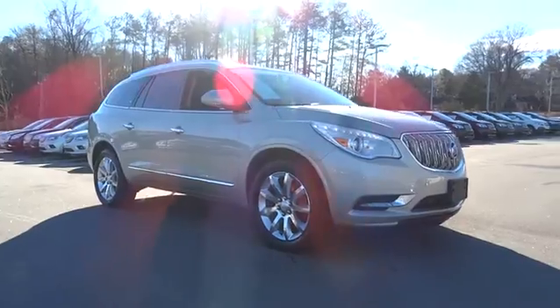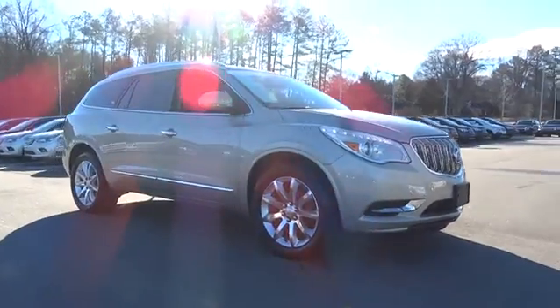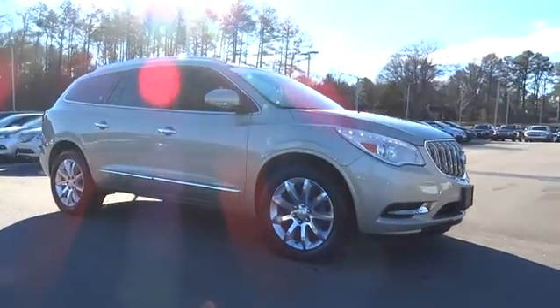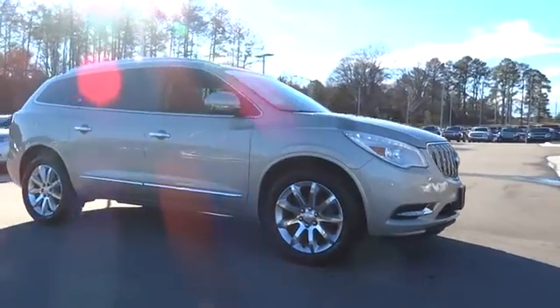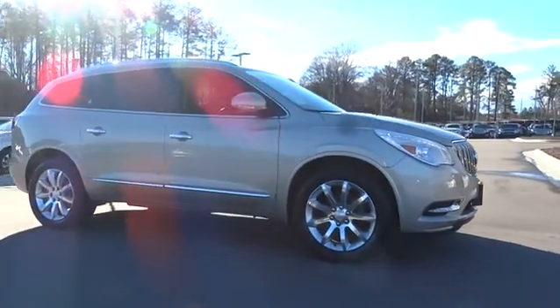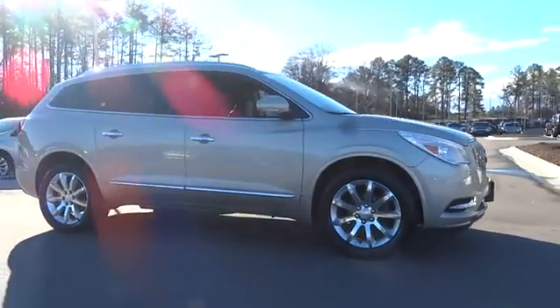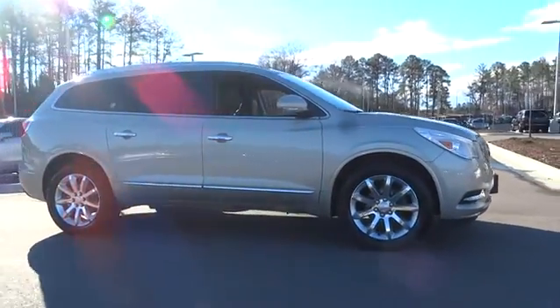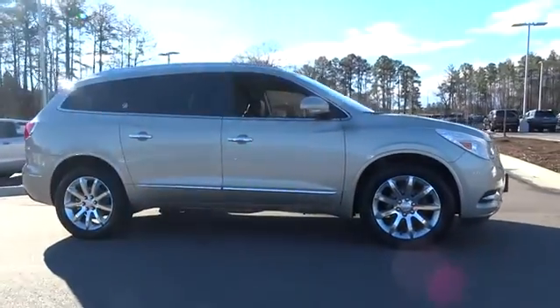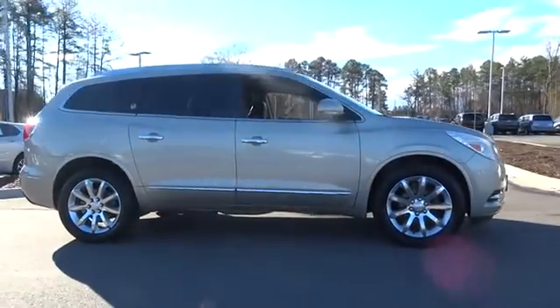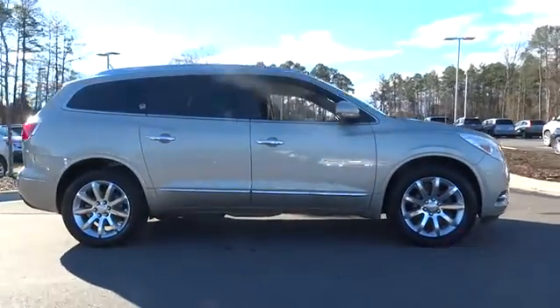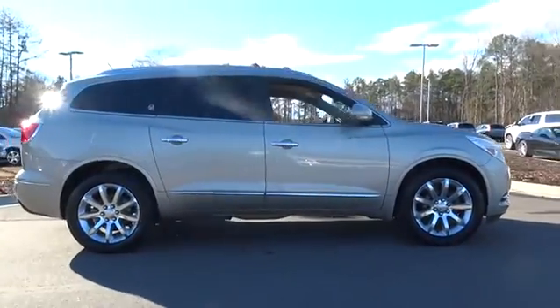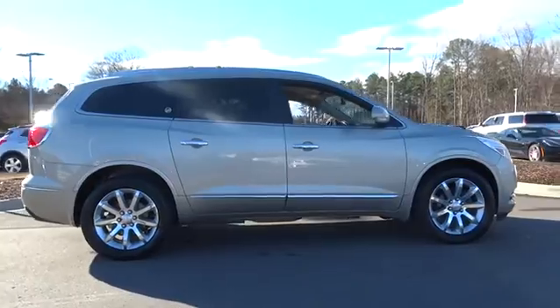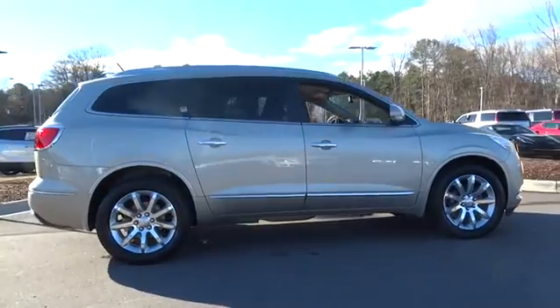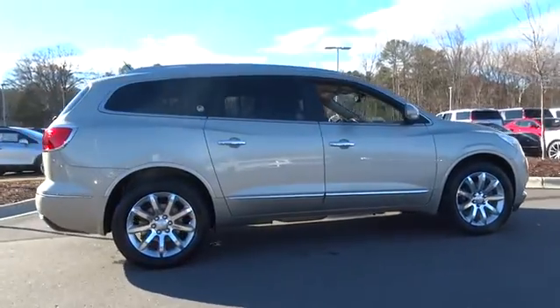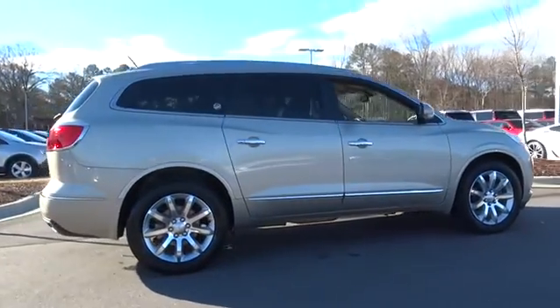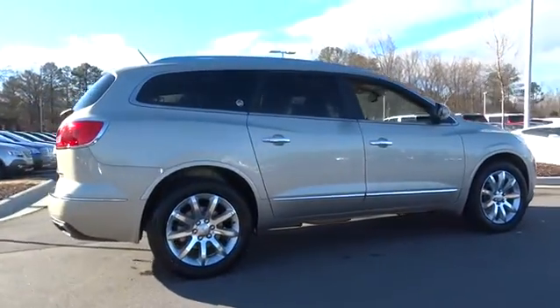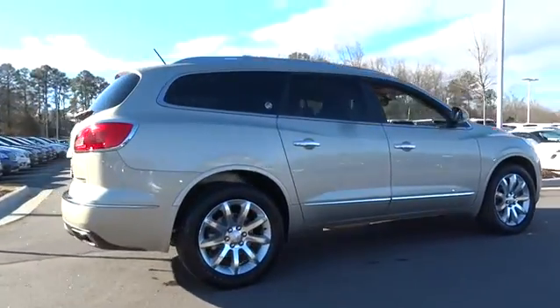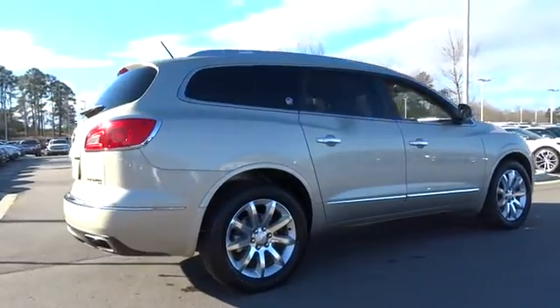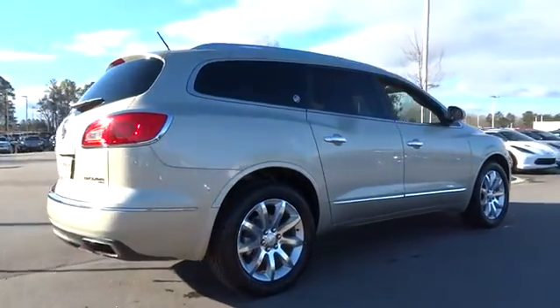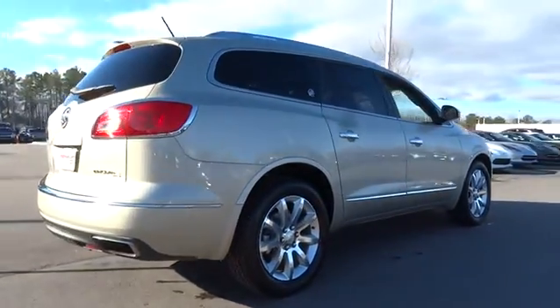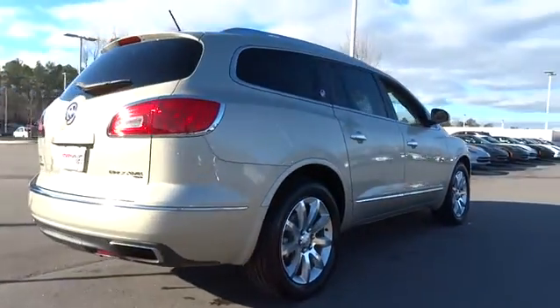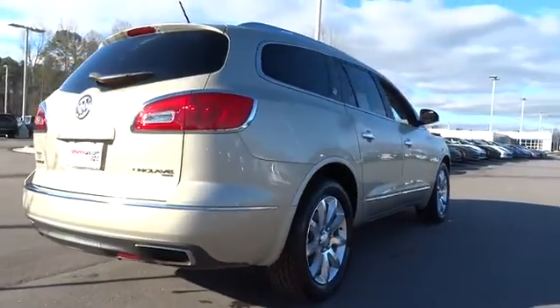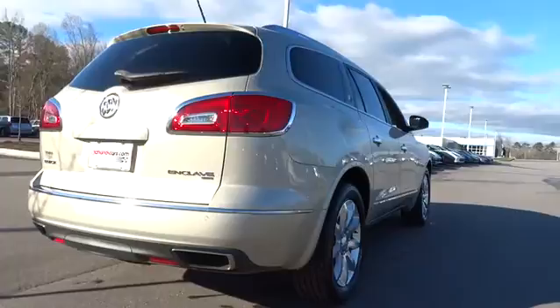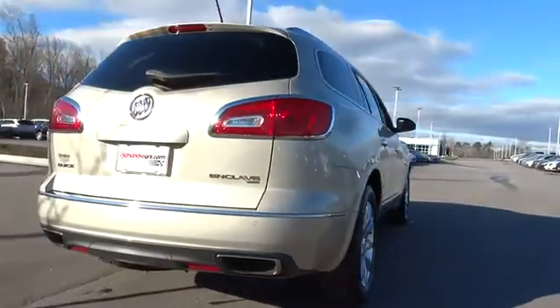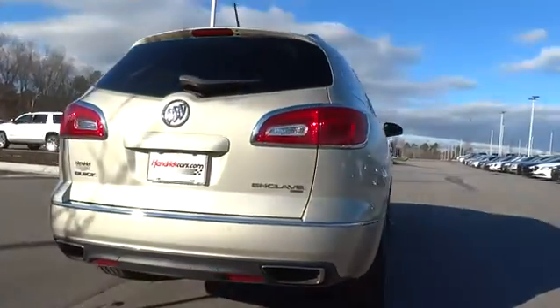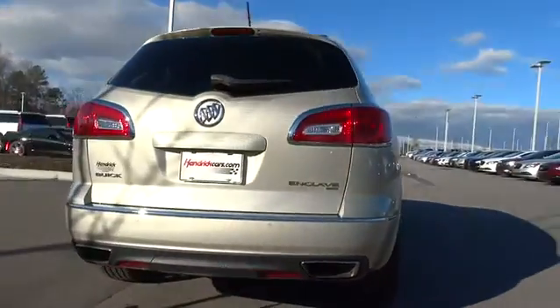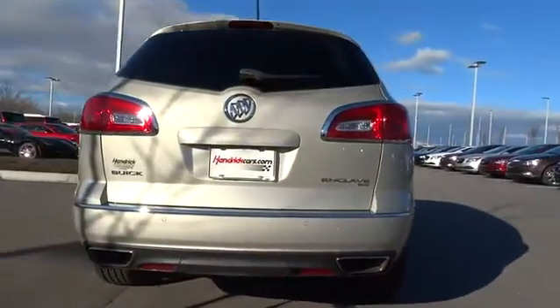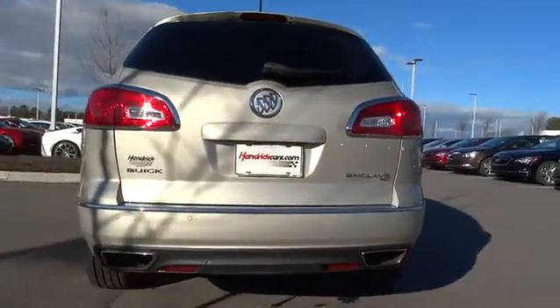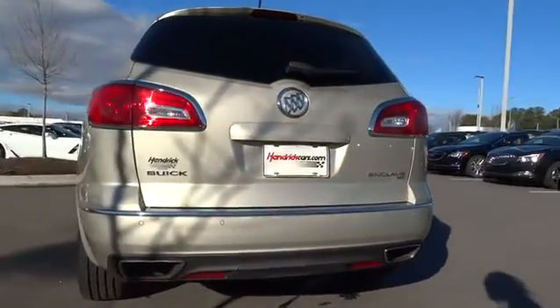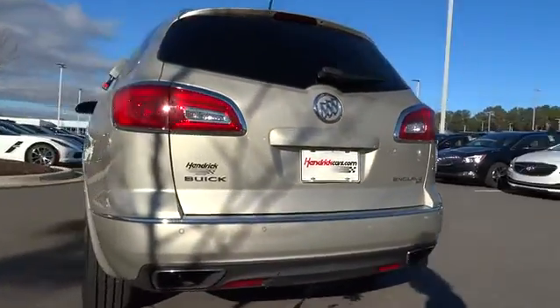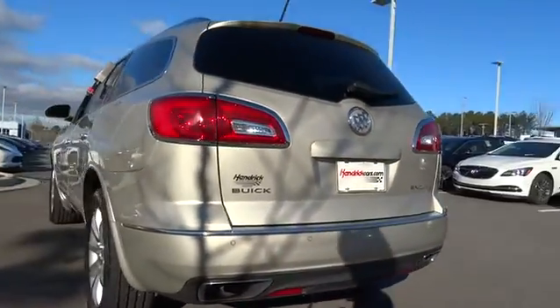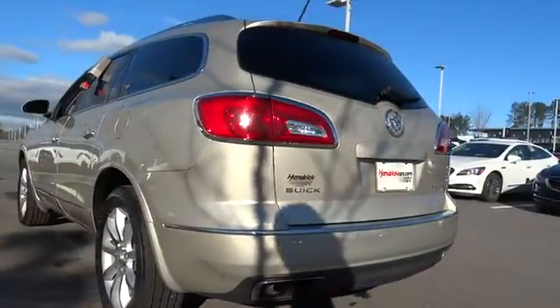The 2013 Buick Enclave. The Enclave offers three rows of seats standard, with seating for up to eight passengers. Not only is it roomy and stylish, but Buick really did its homework on this vehicle. They did not cut any corners.